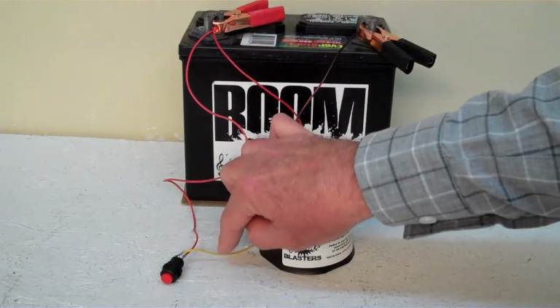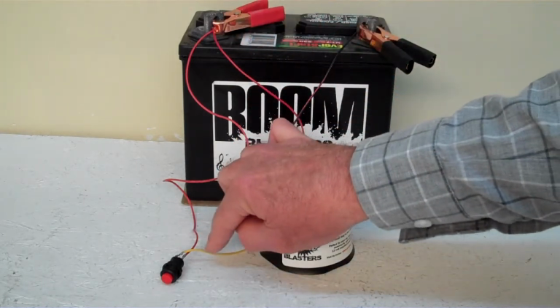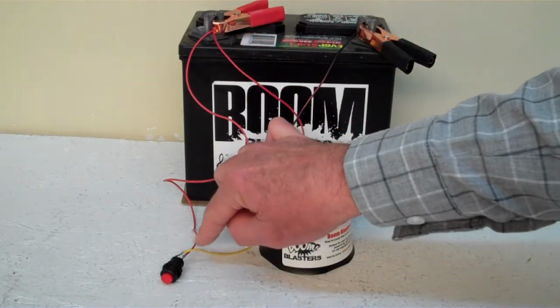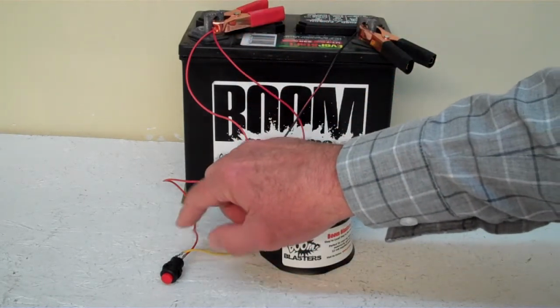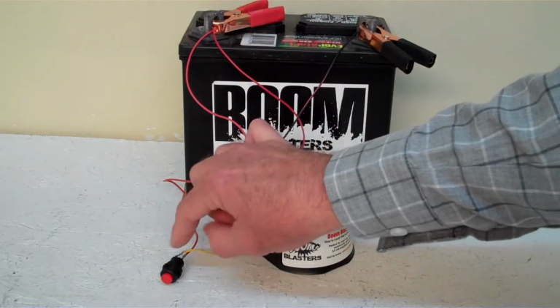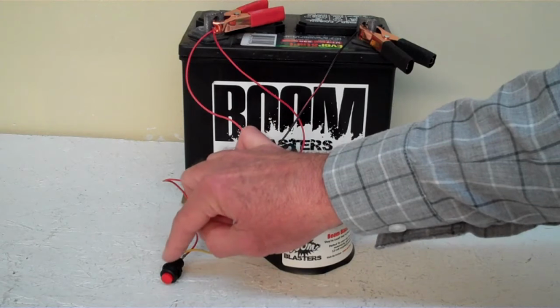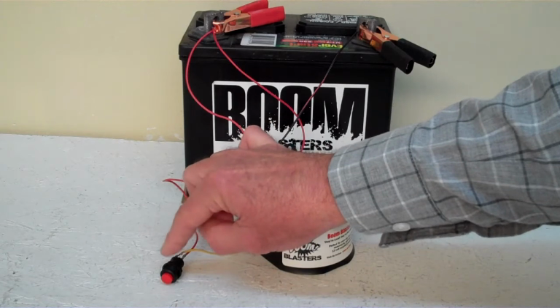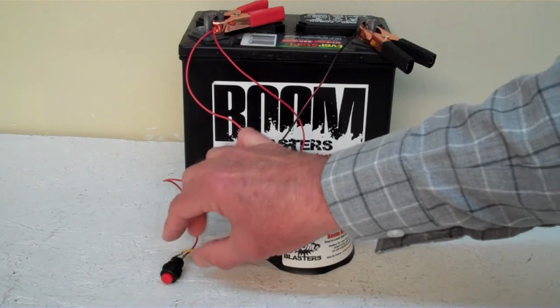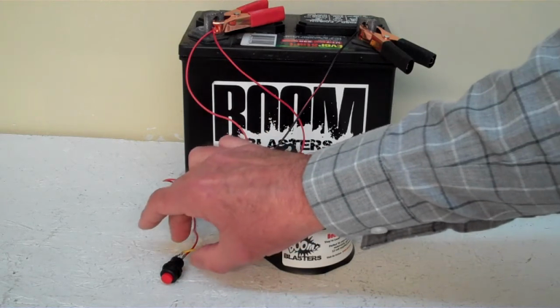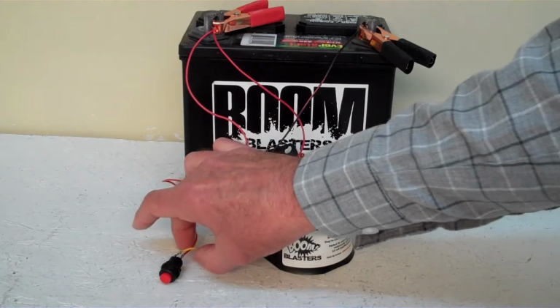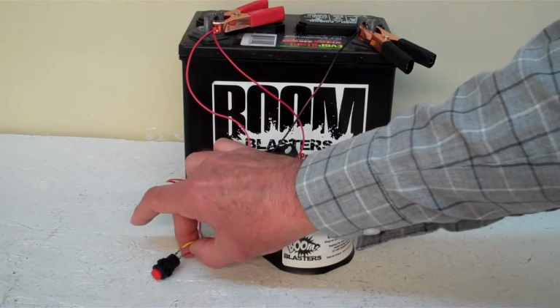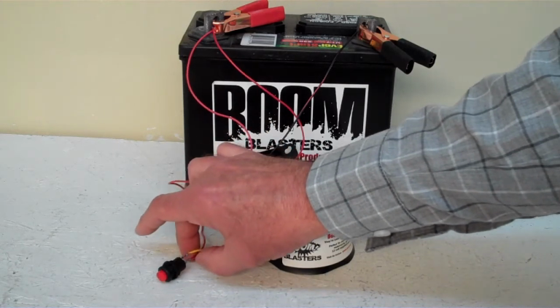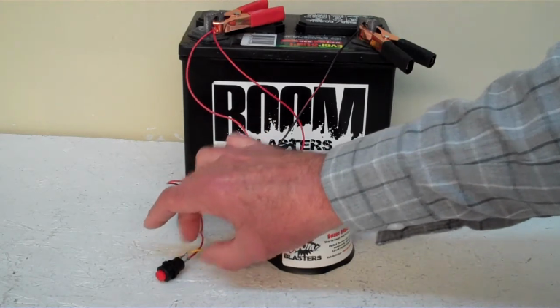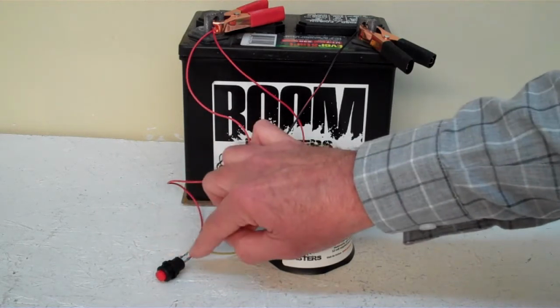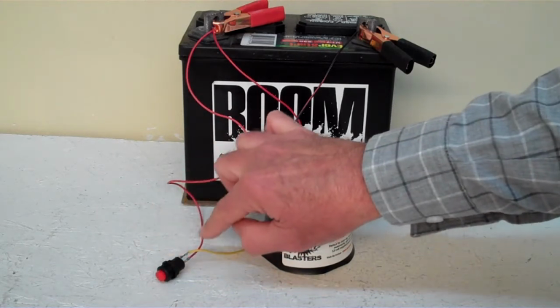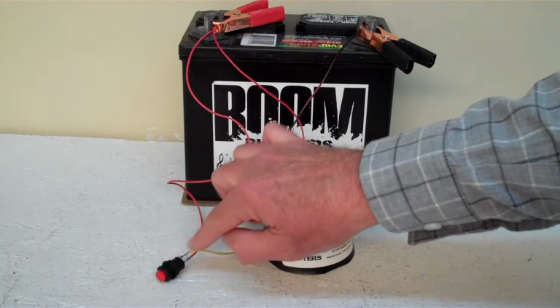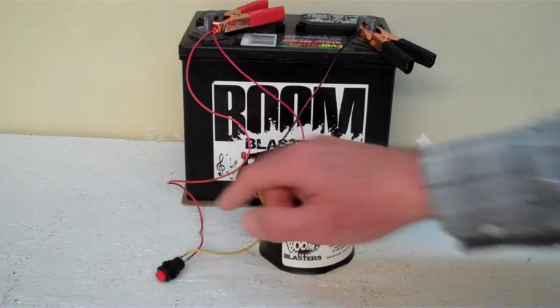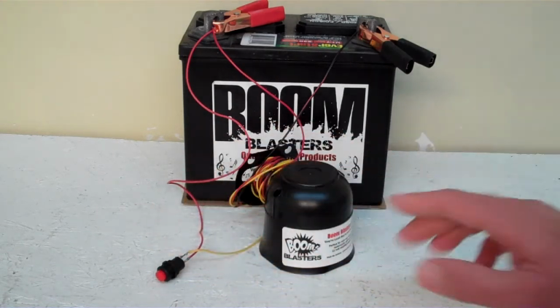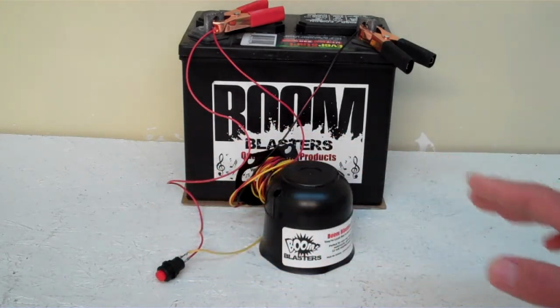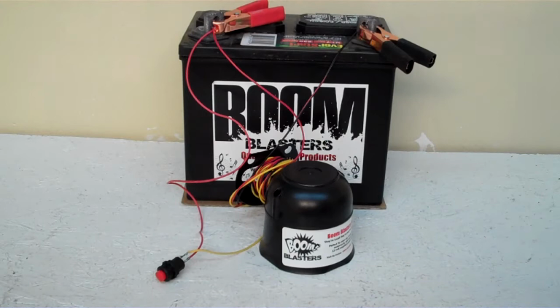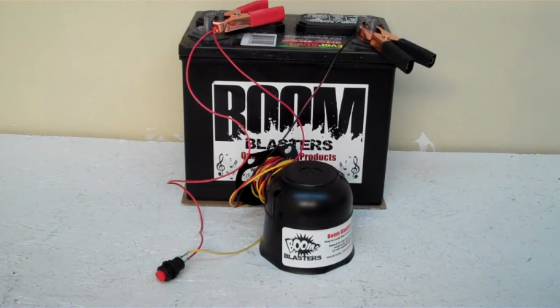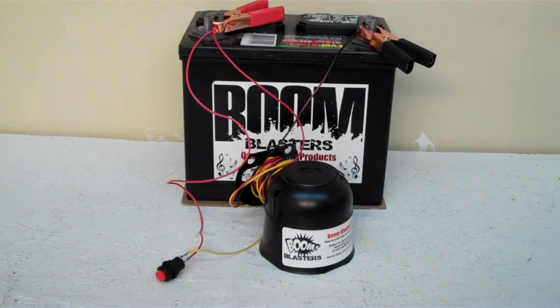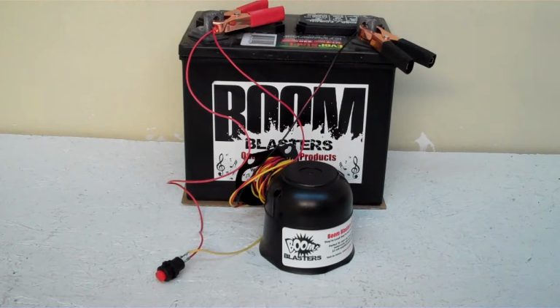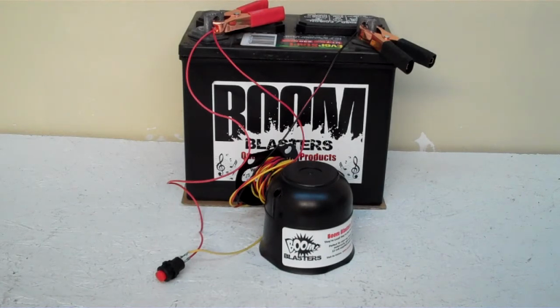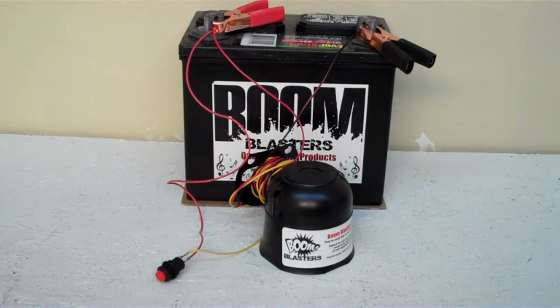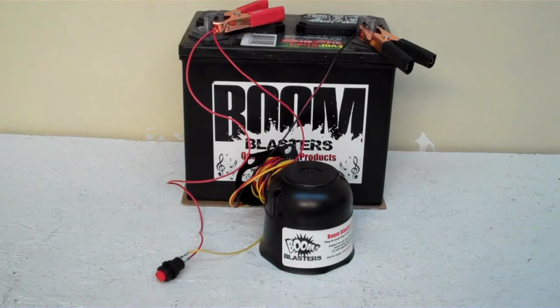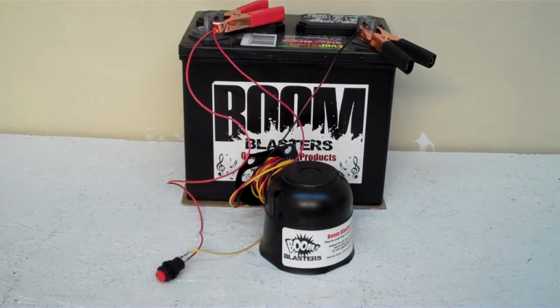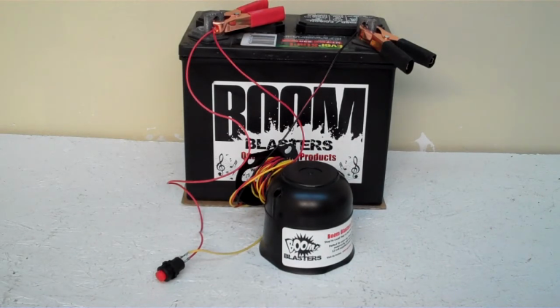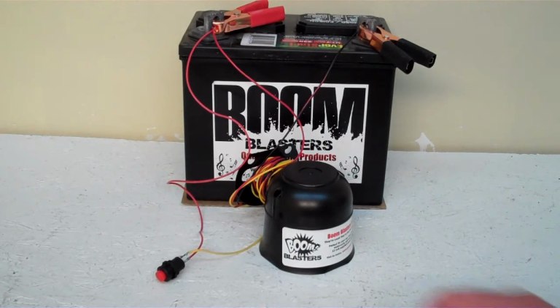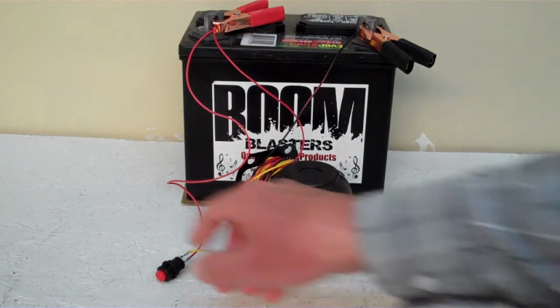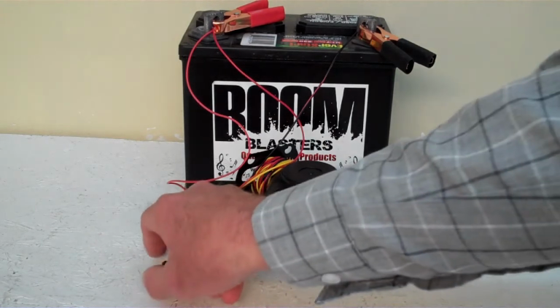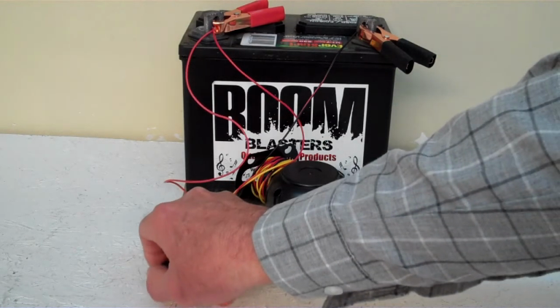Then your yellow wire coming from your horn will go to one side of the button which is included. Then you simply run another 12 volt wire on the other side of the button and you're good to go. So this is our wah wah wah fail sounds car horn.